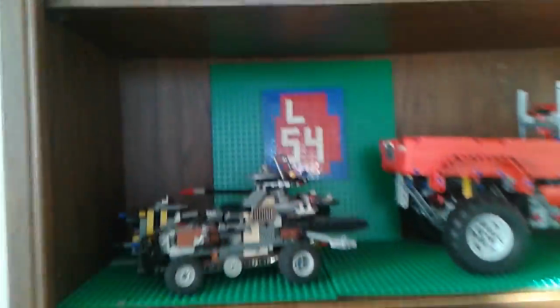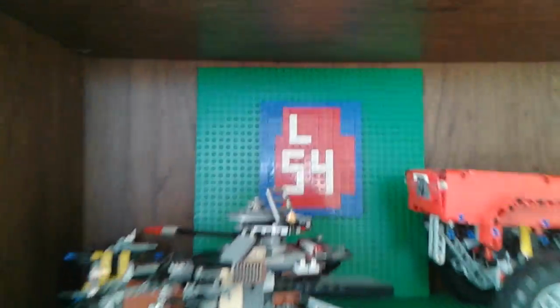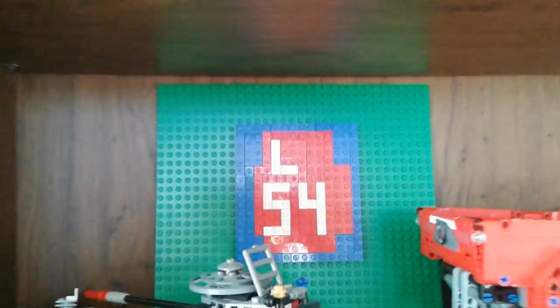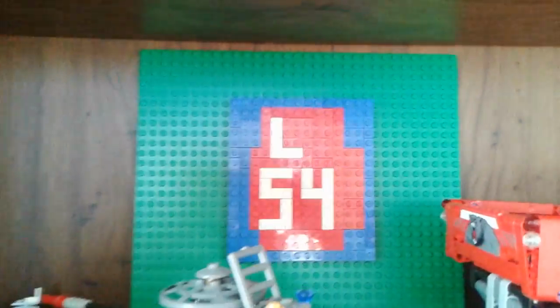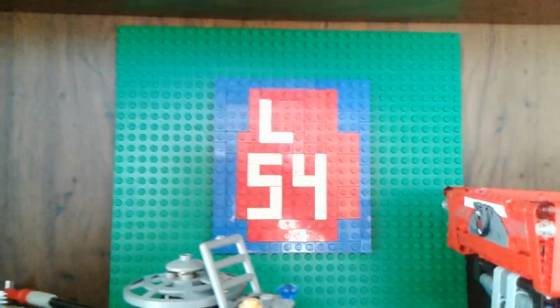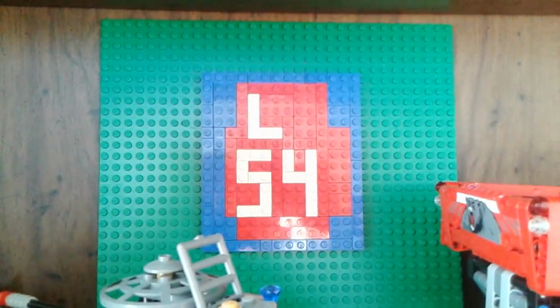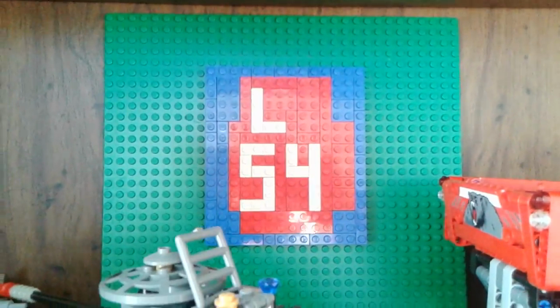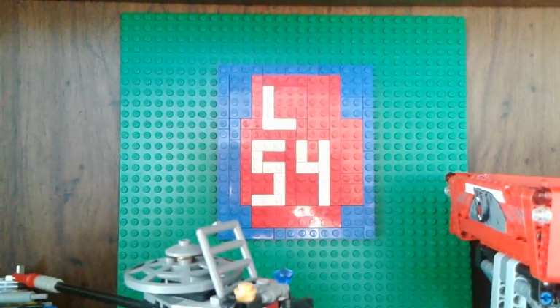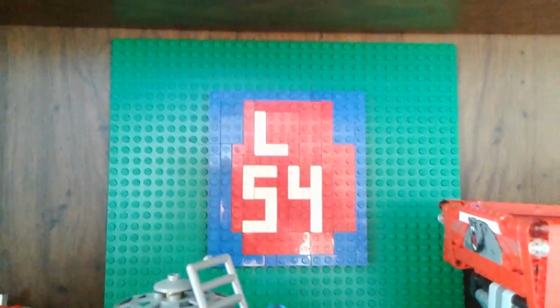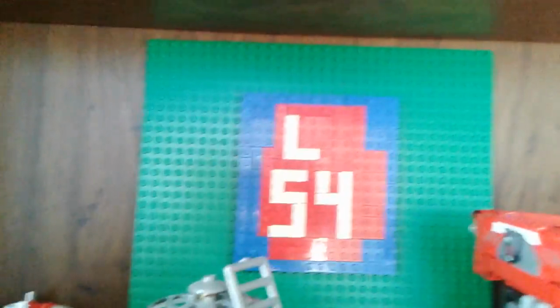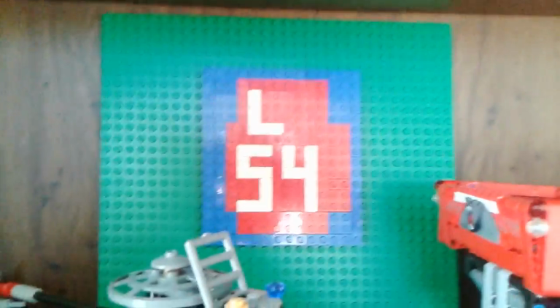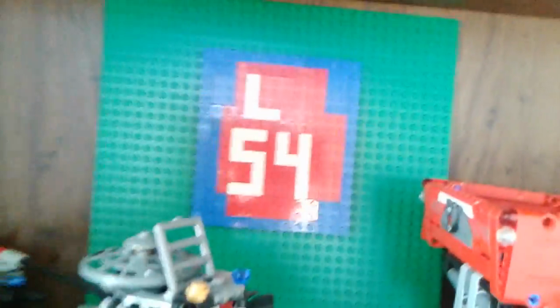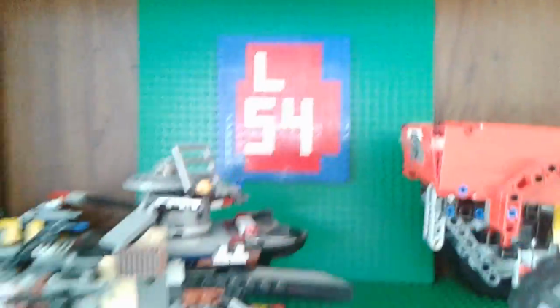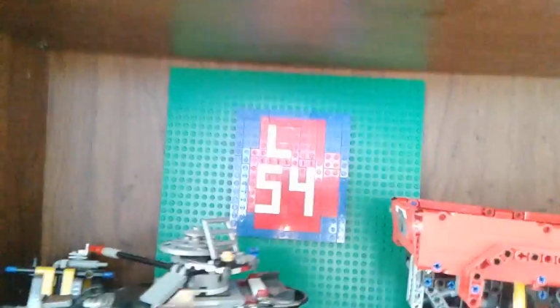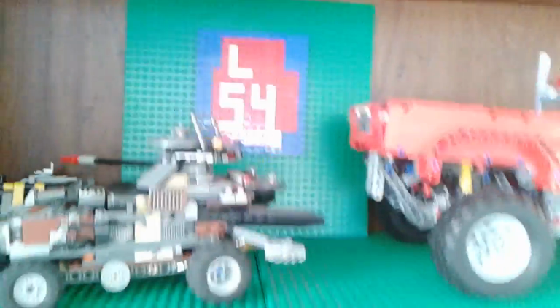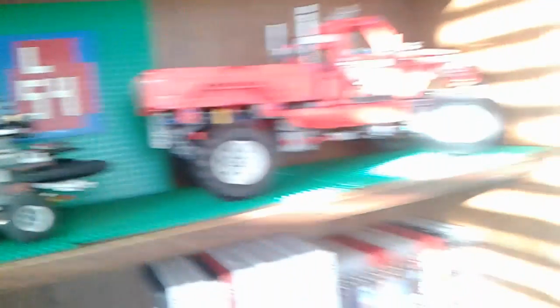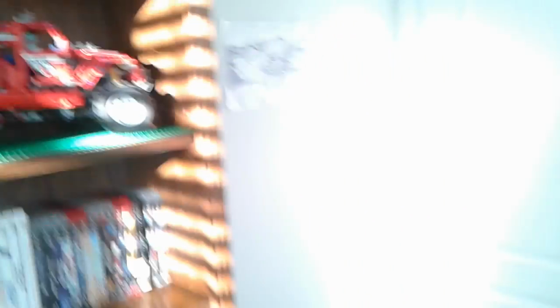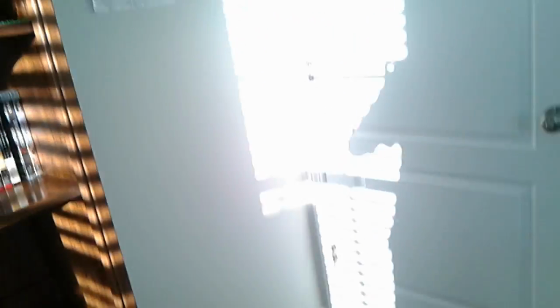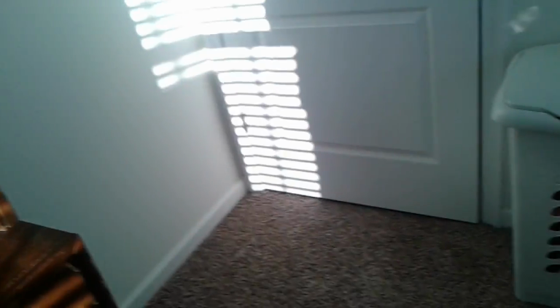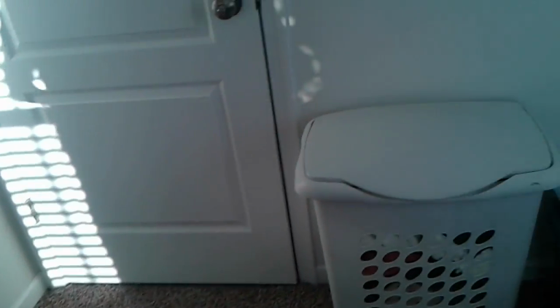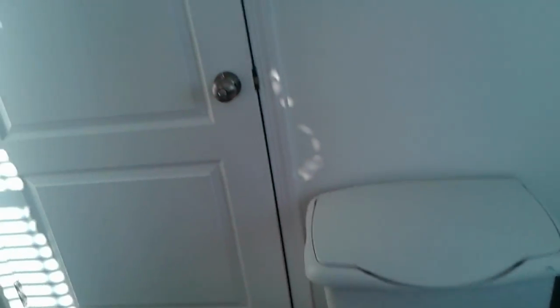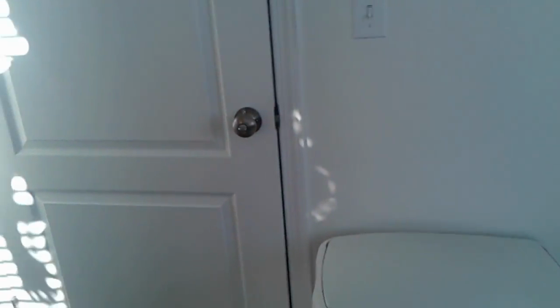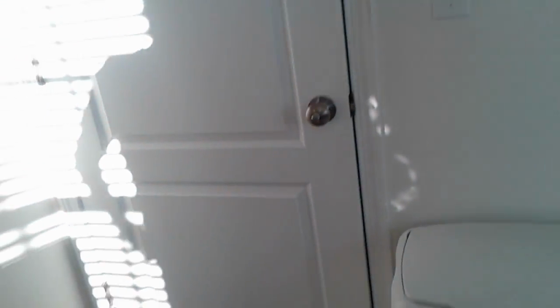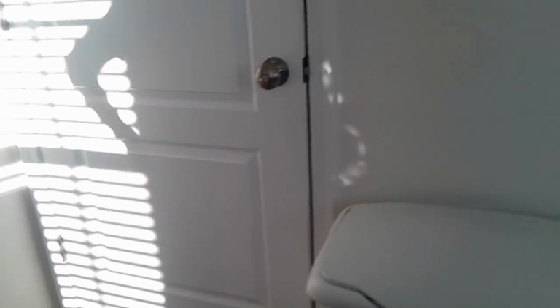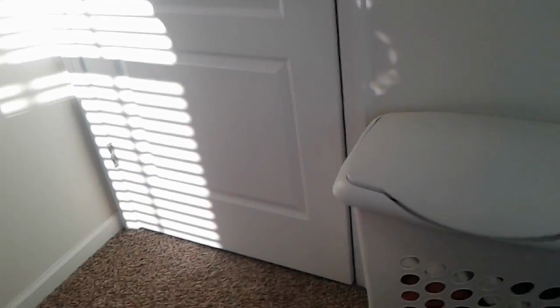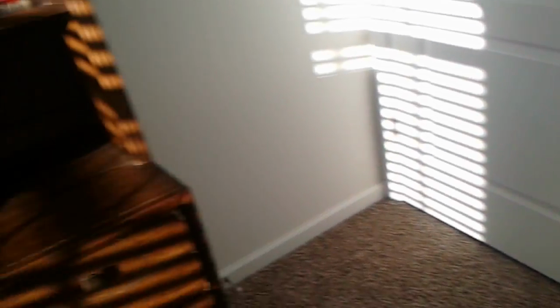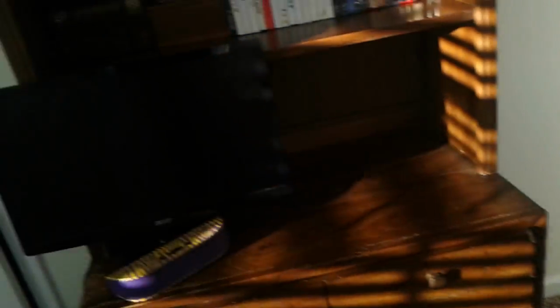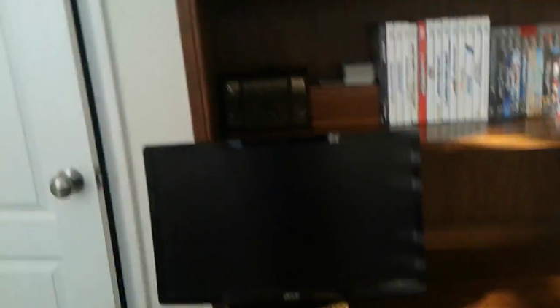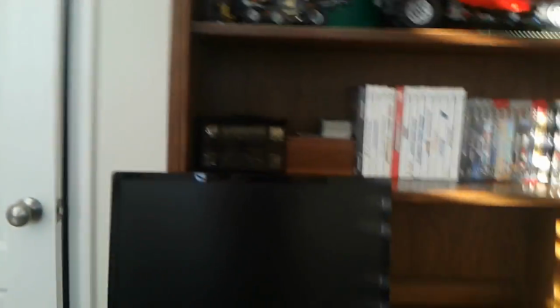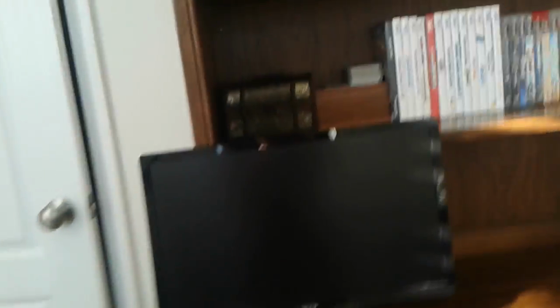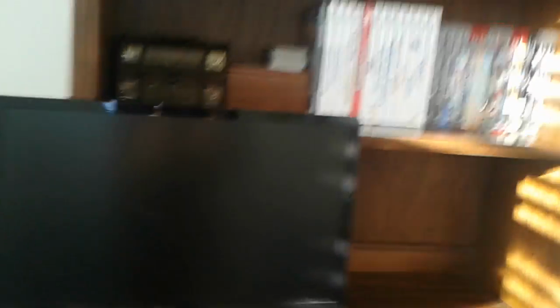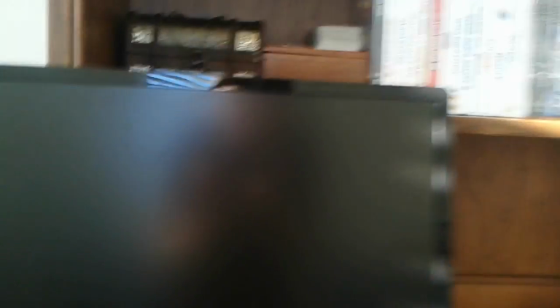Look at this — somebody made this for me. It's made out of Legos. Obviously. Anyway, that's going to be the new setup and I think it'll look pretty great.